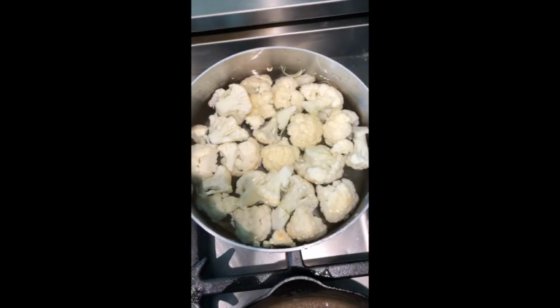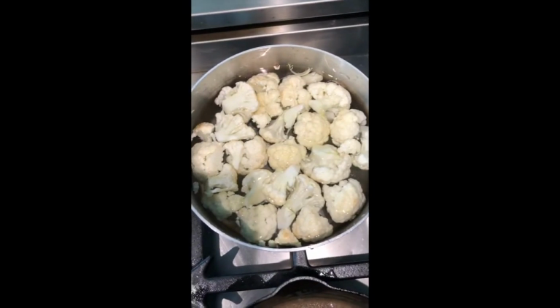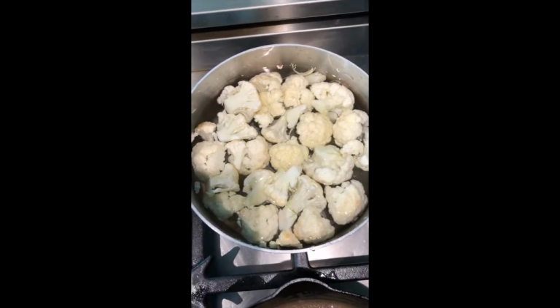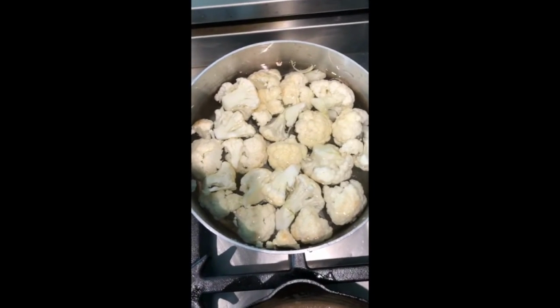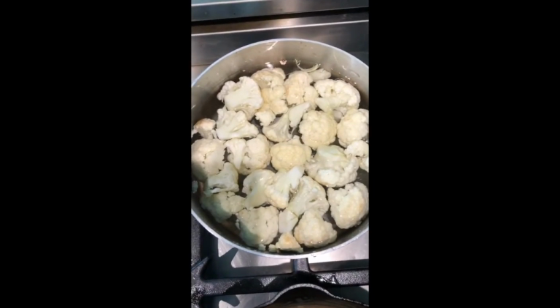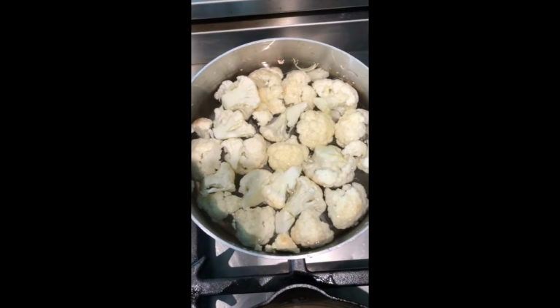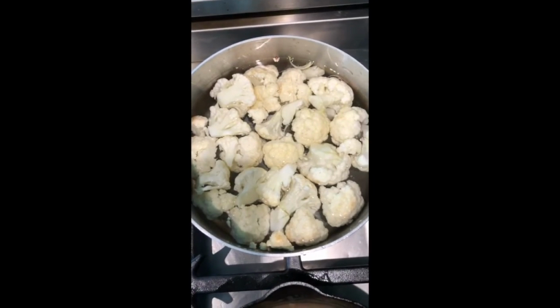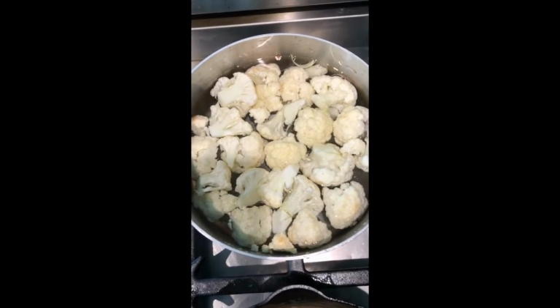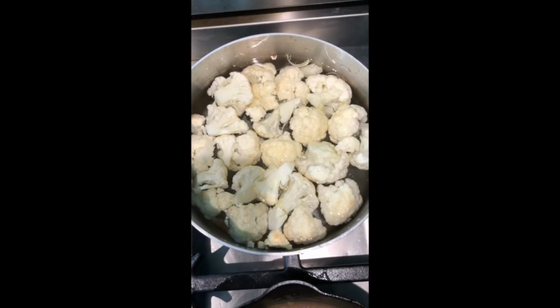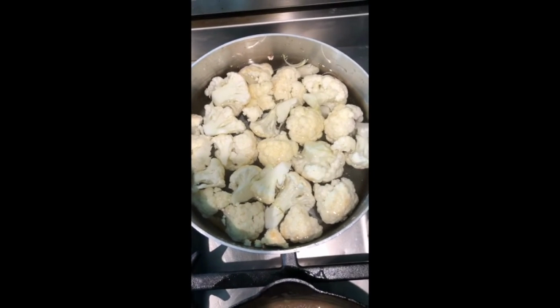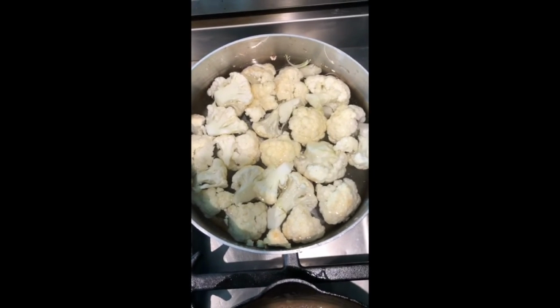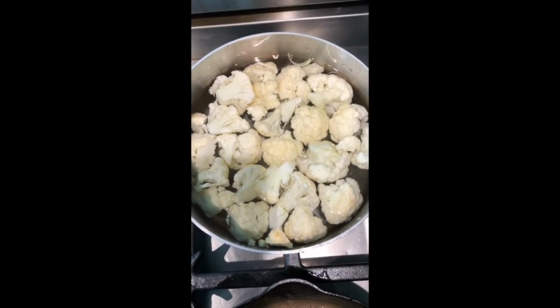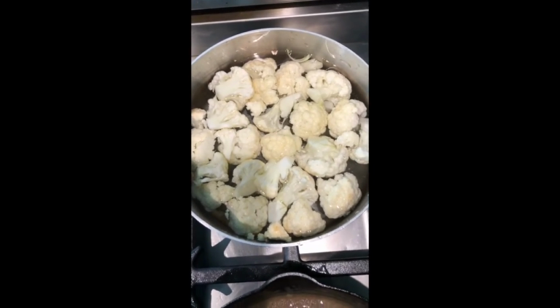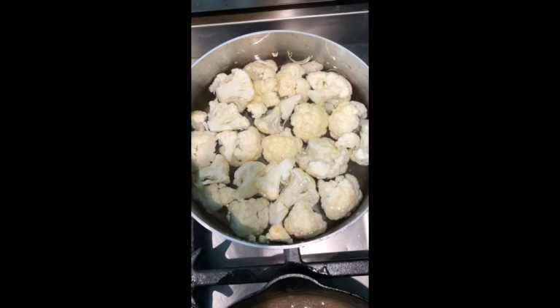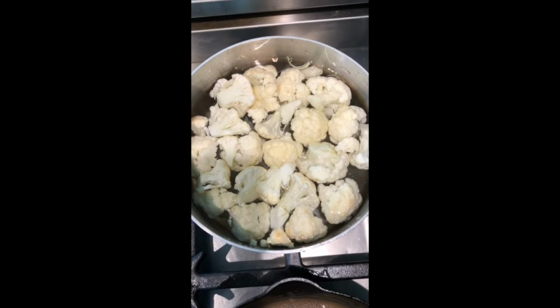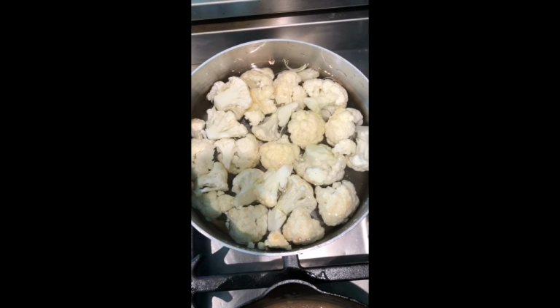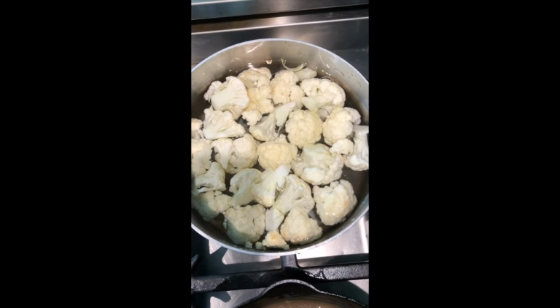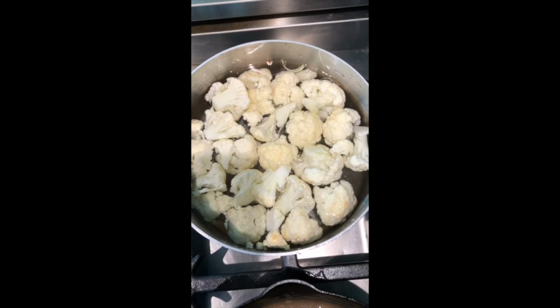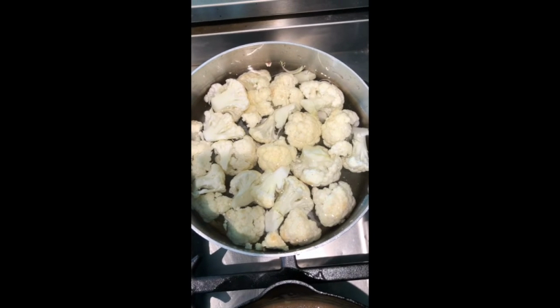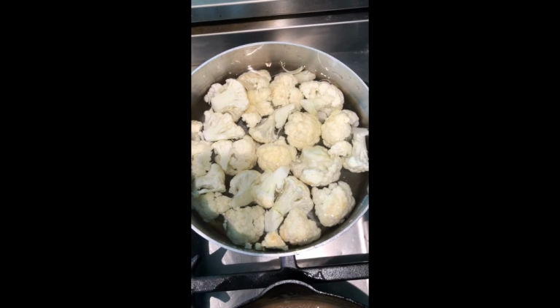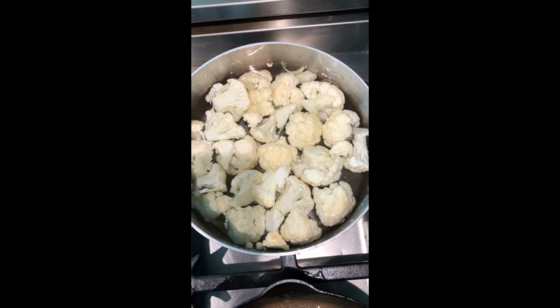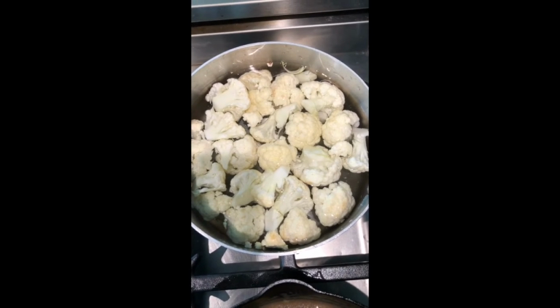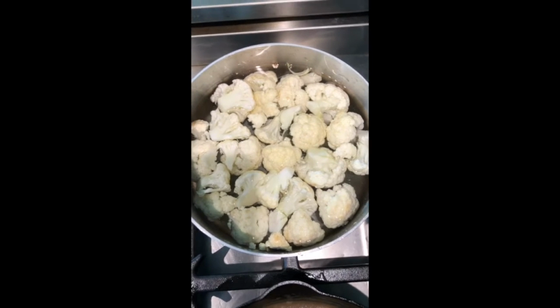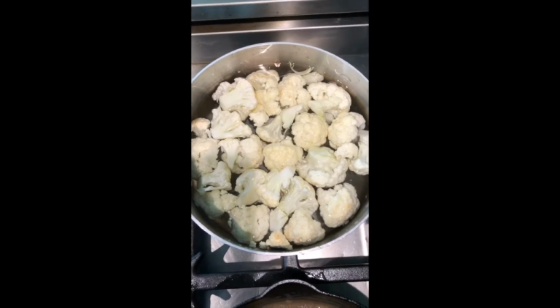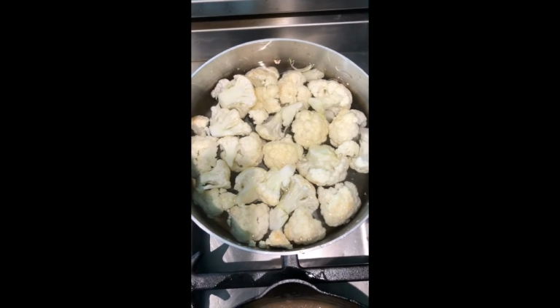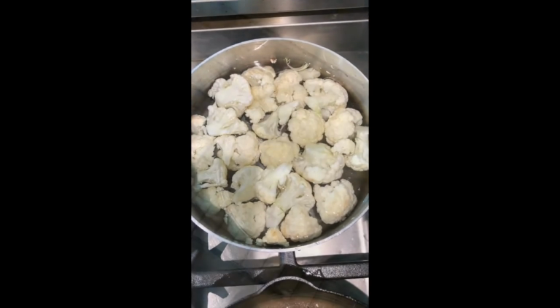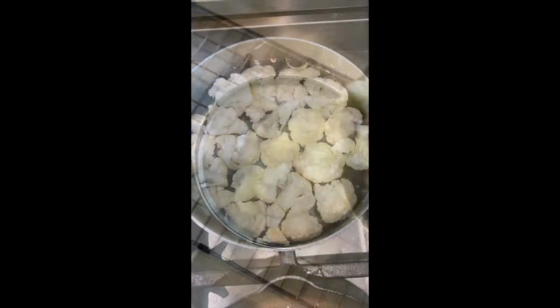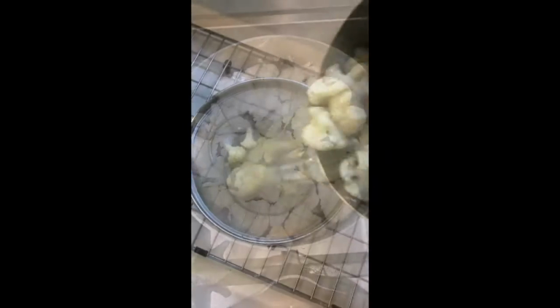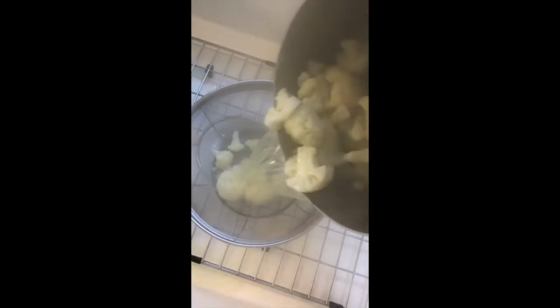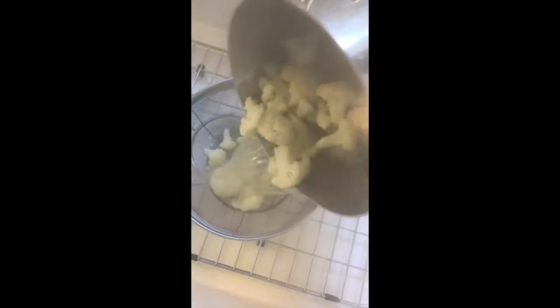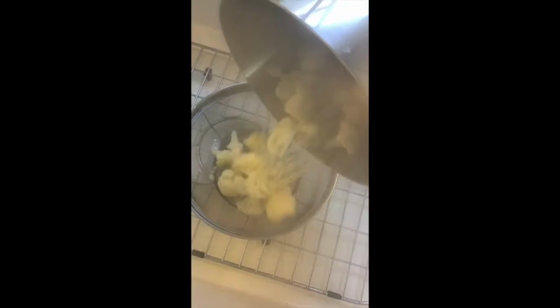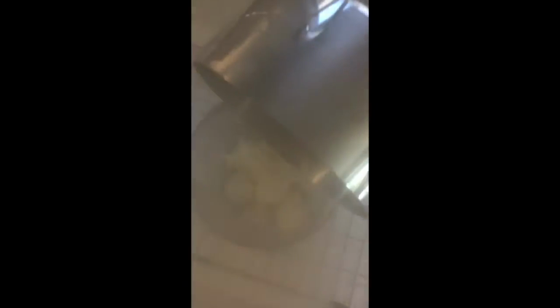First, you're going to boil your cauliflower until it's soft. I would say boil it for about five minutes. Make sure the fork goes through it. Then you're going to strain it.